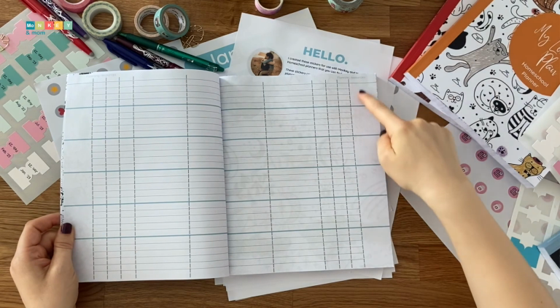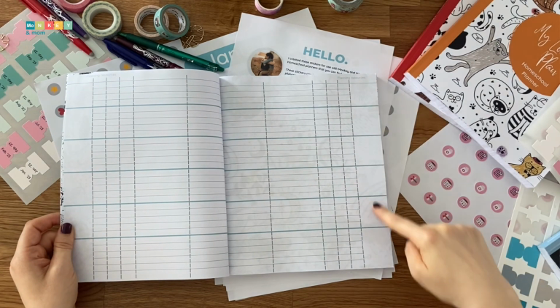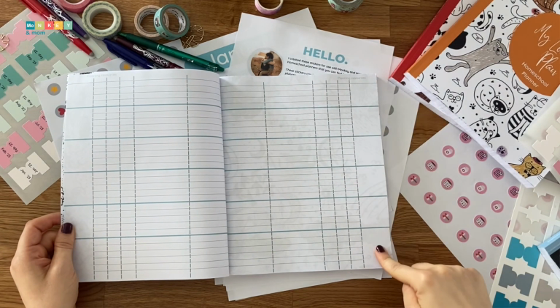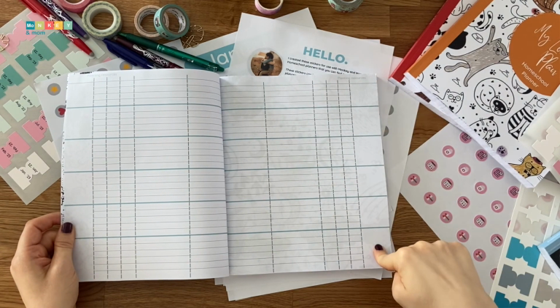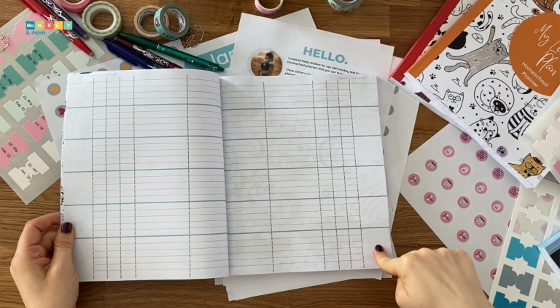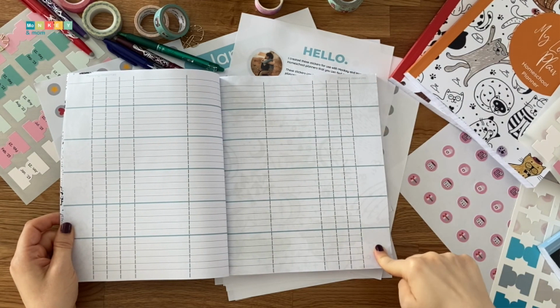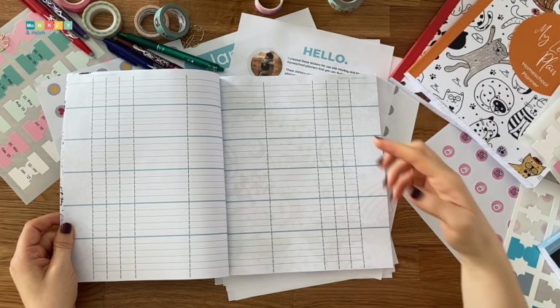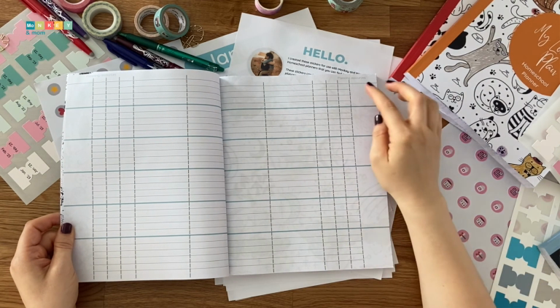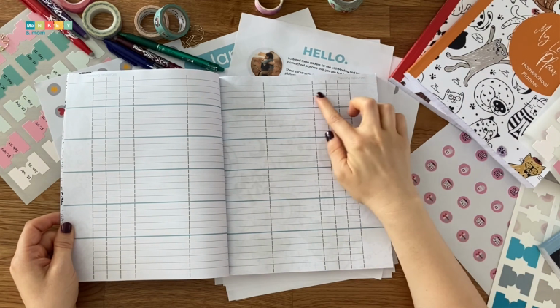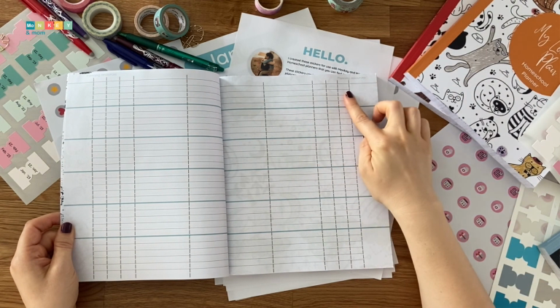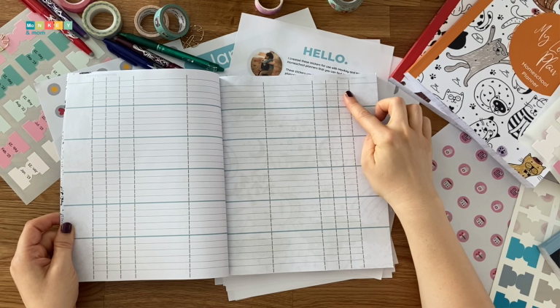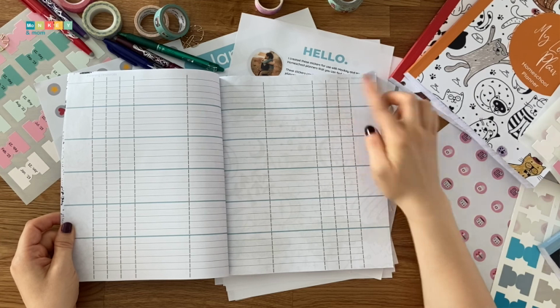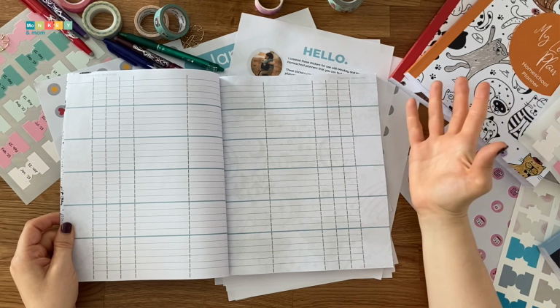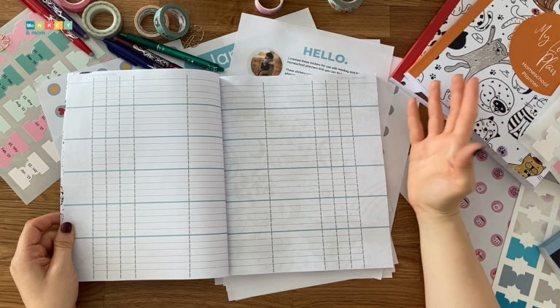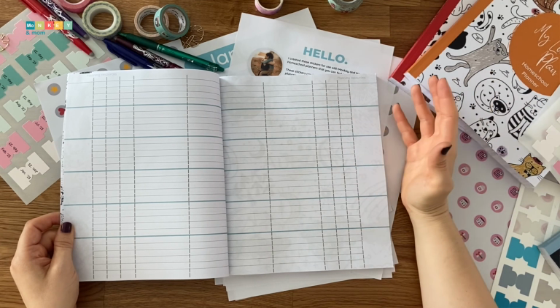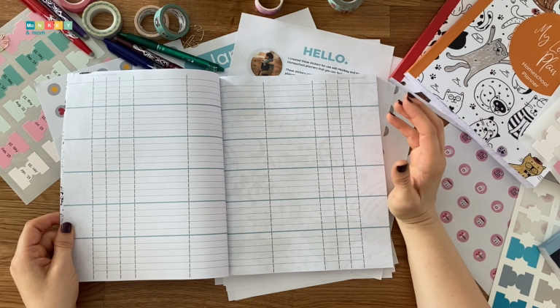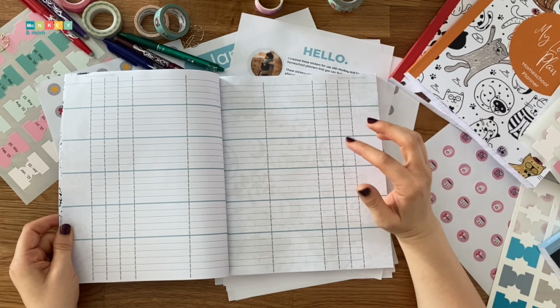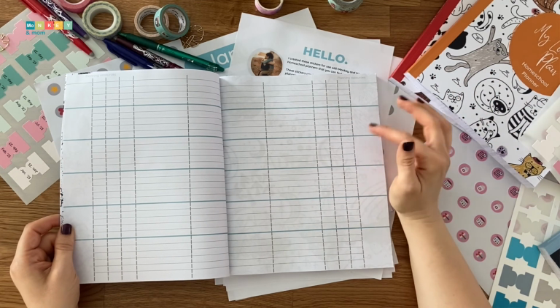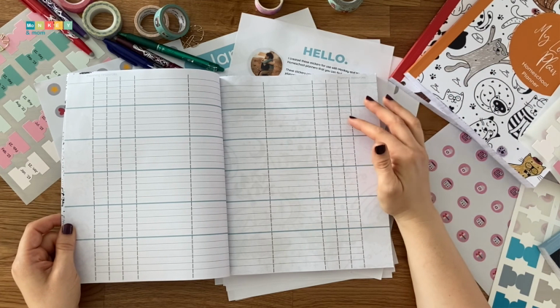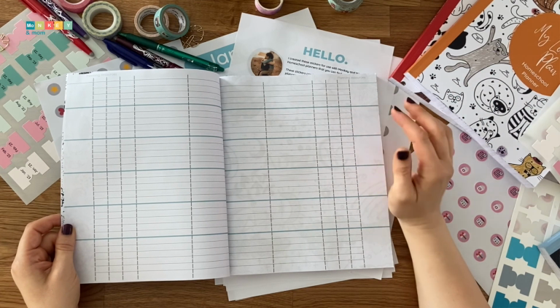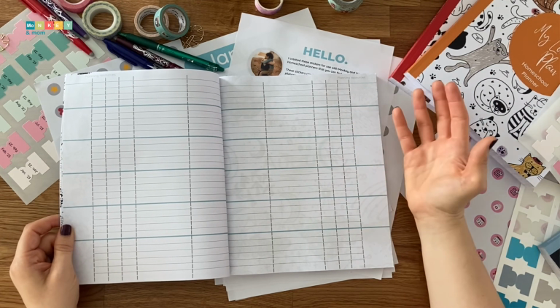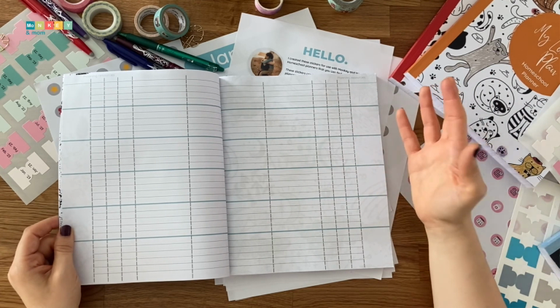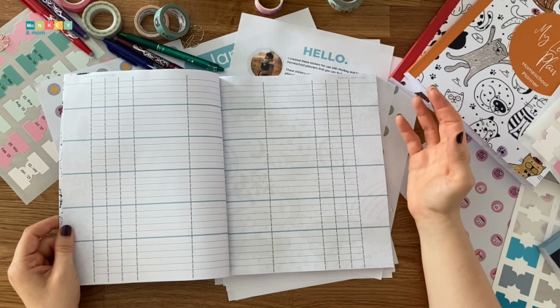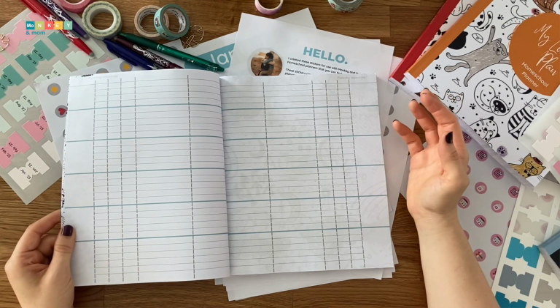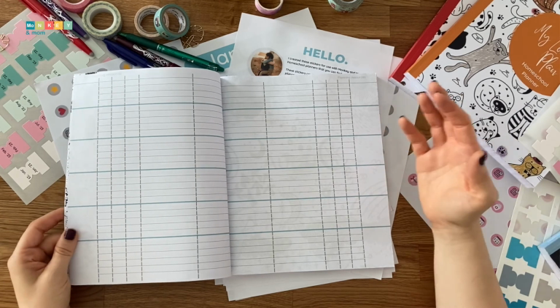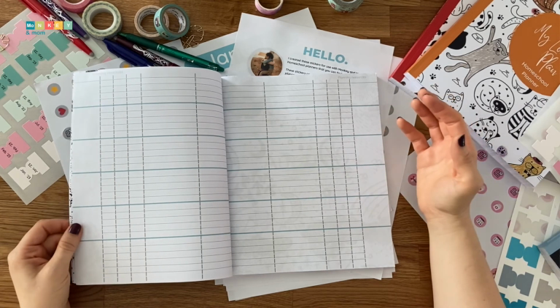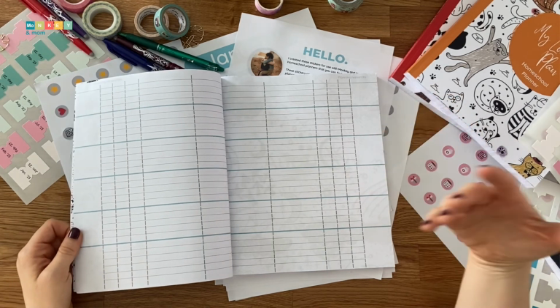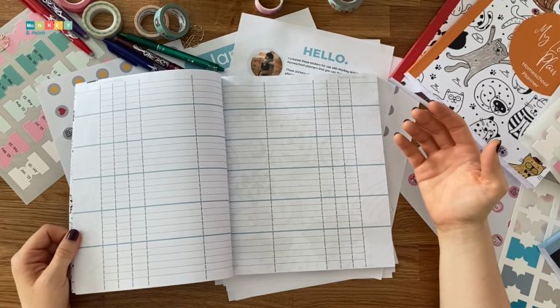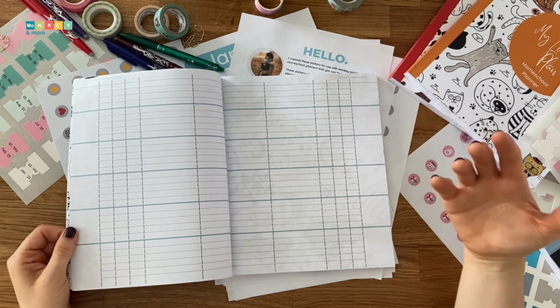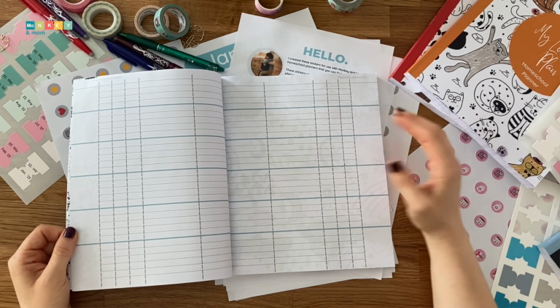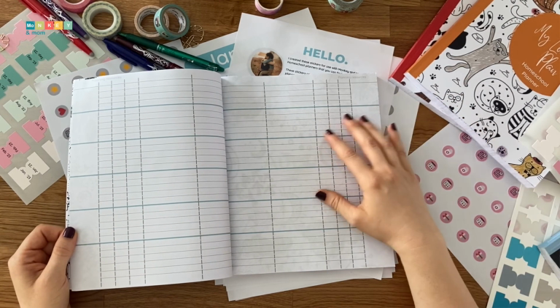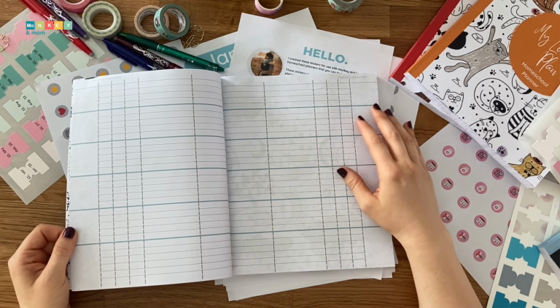These columns are for writing your subjects. Then you can use the small columns to write the grade of each resource, number of tests, how many units or chapters they have, and so on. I will show you what ours looks like in a moment.